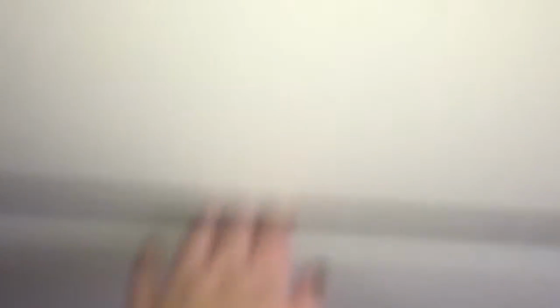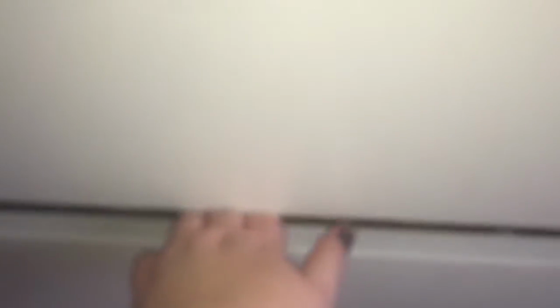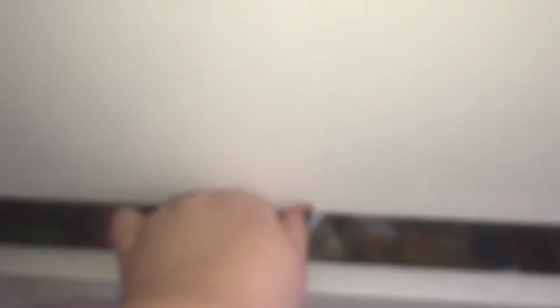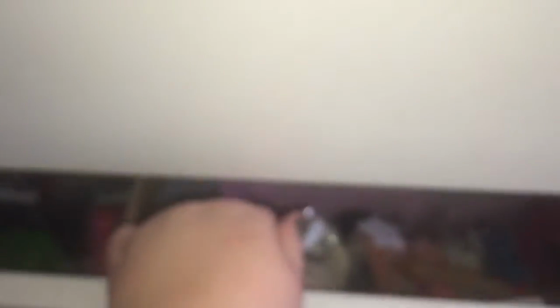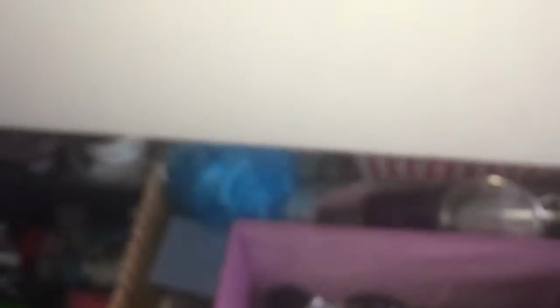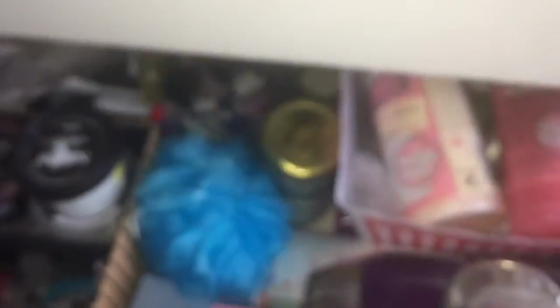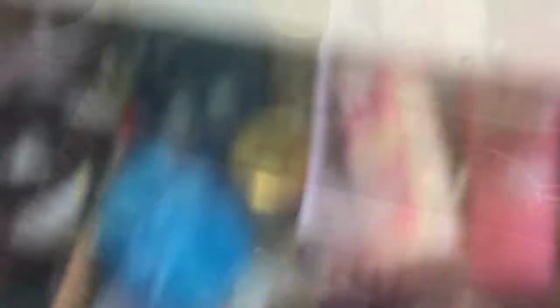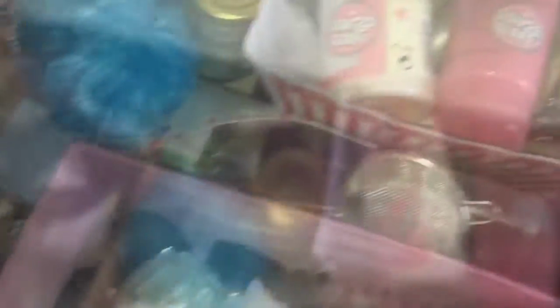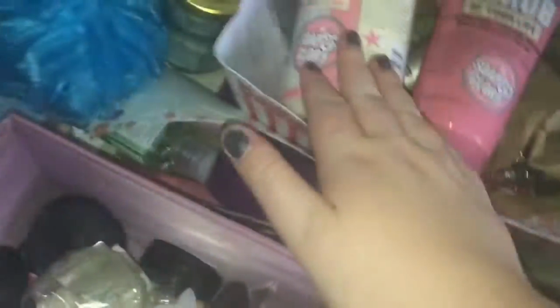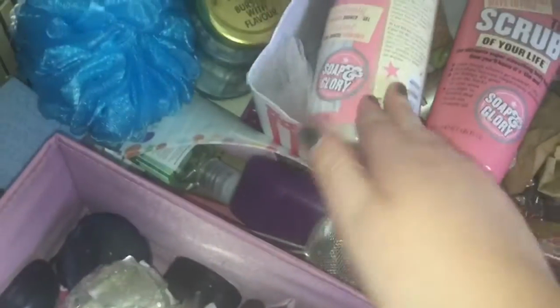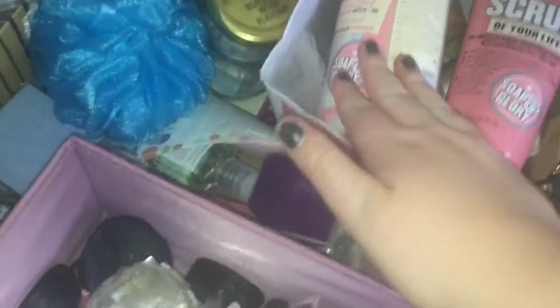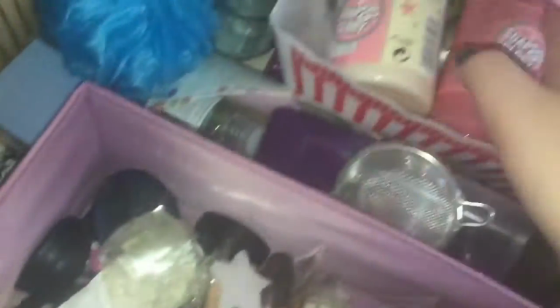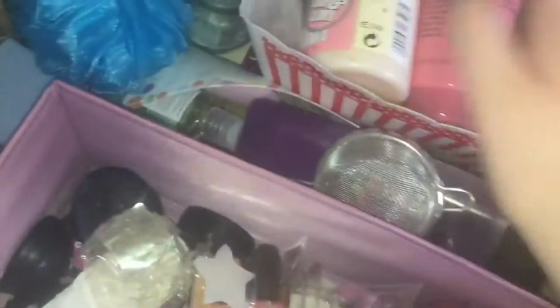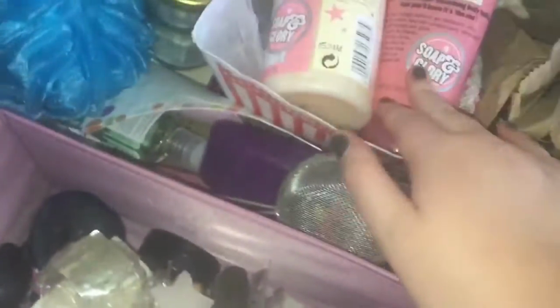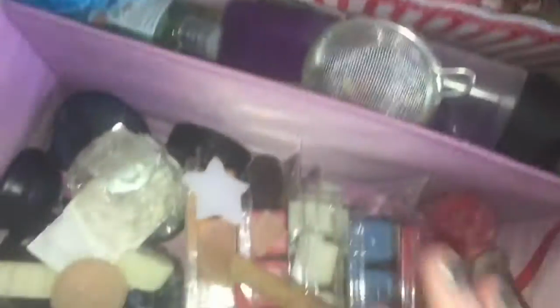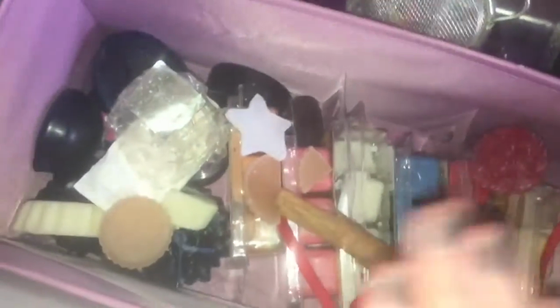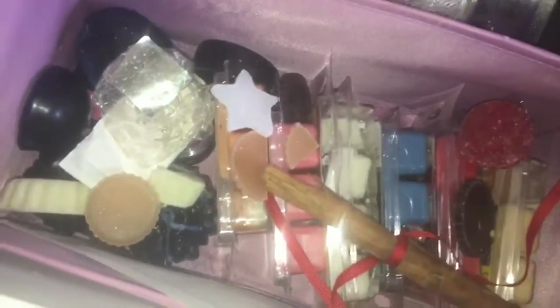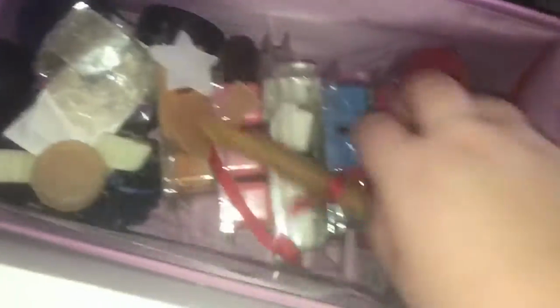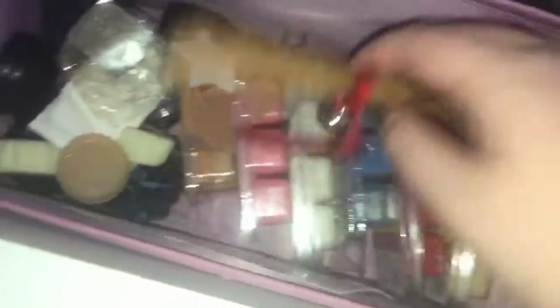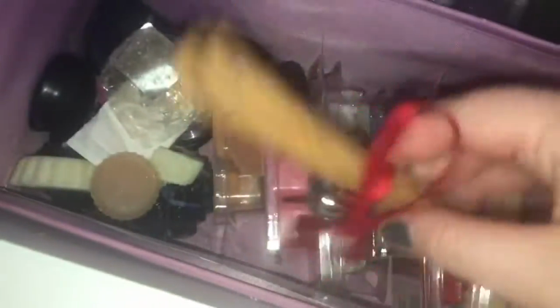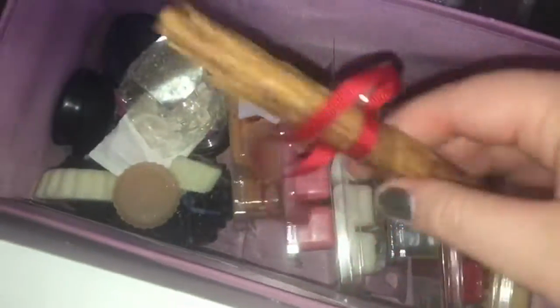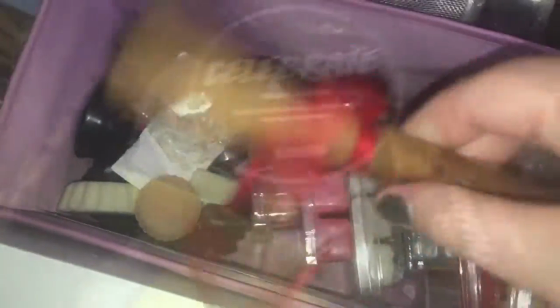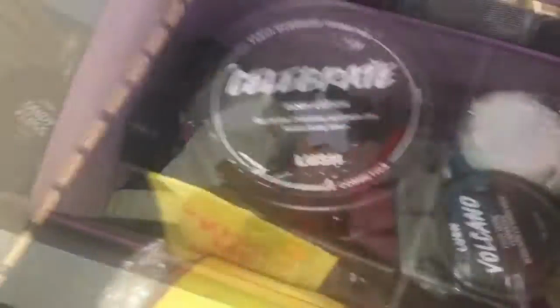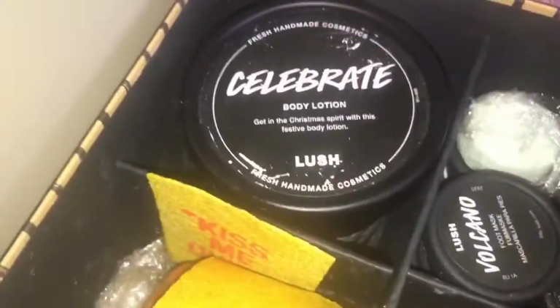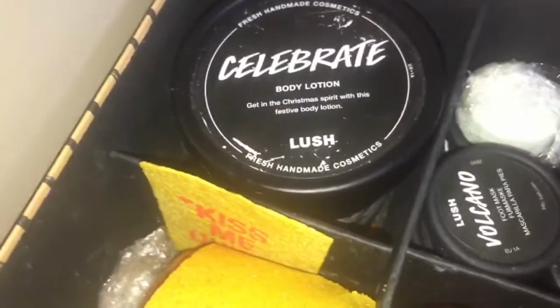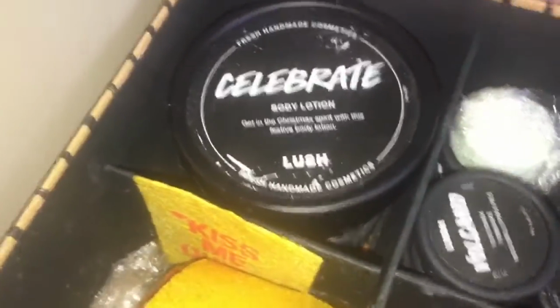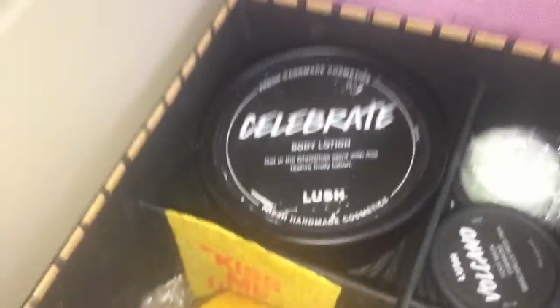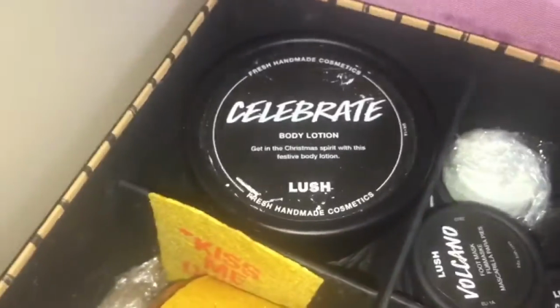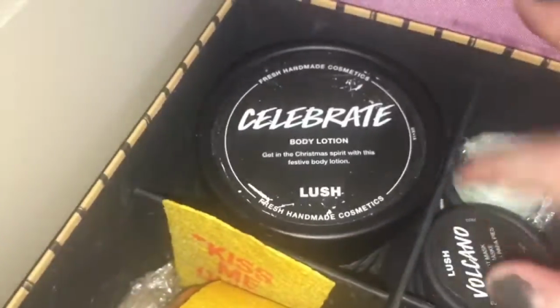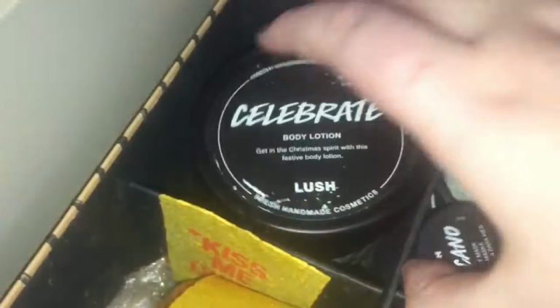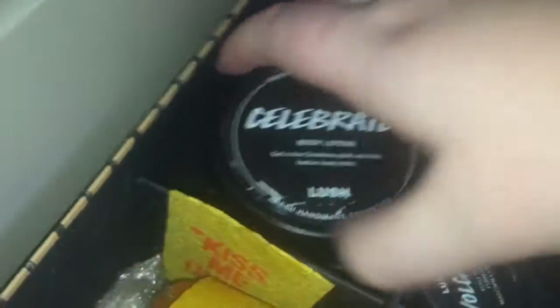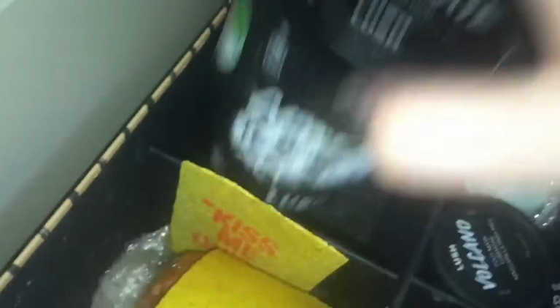Now we're onto my drawer, which keeps my skincare, shower jellies, and body lotions. I also keep some Soap and Glory products in here, which I'll go through at the end, along with my wax melts and a cinnamon stick.